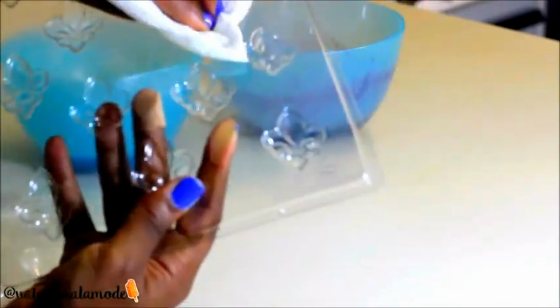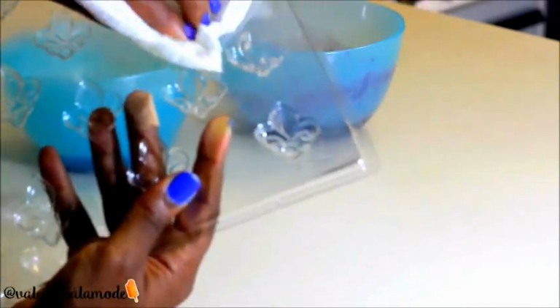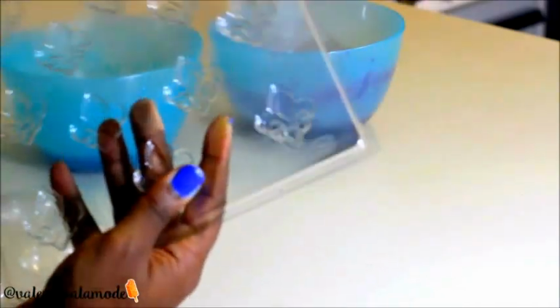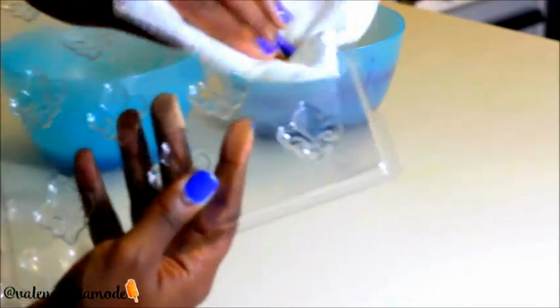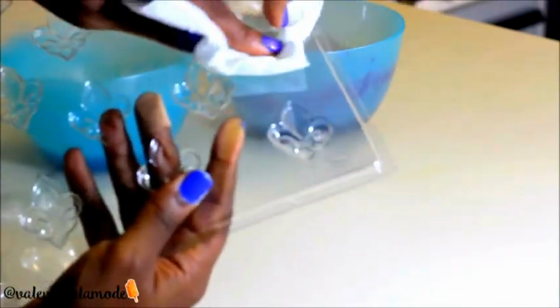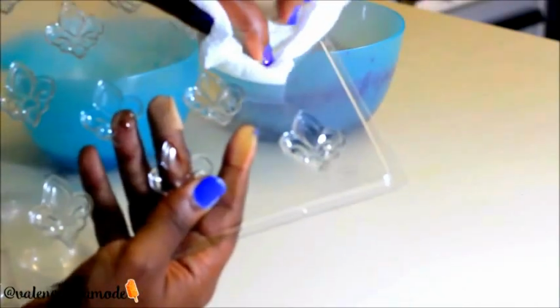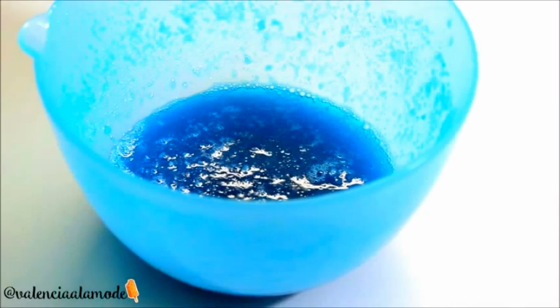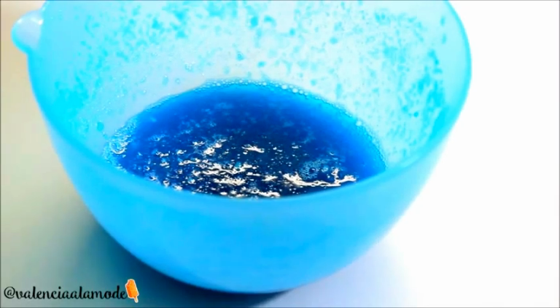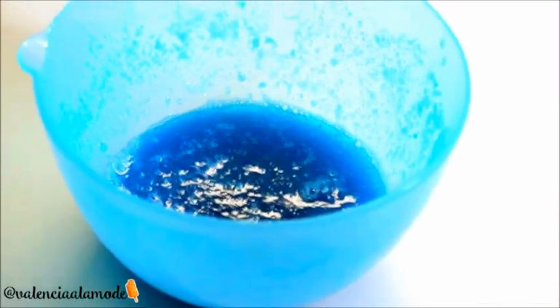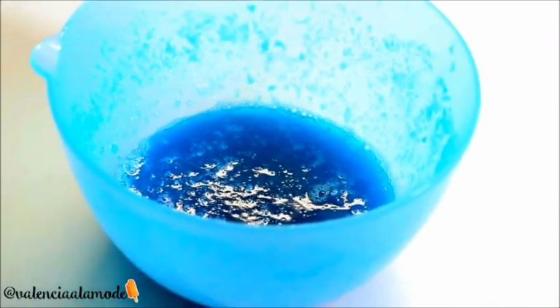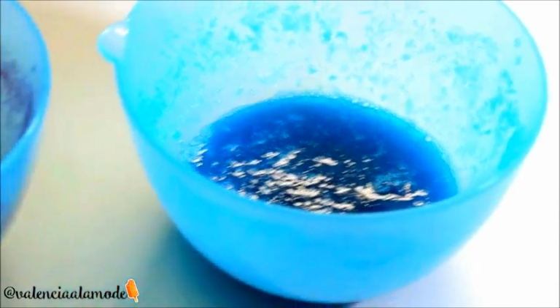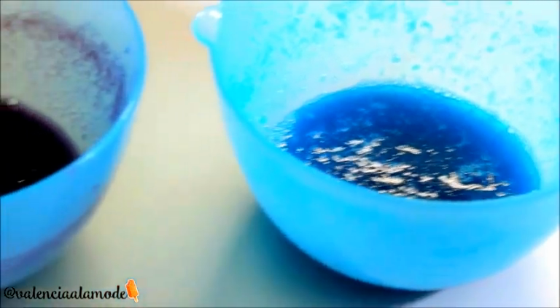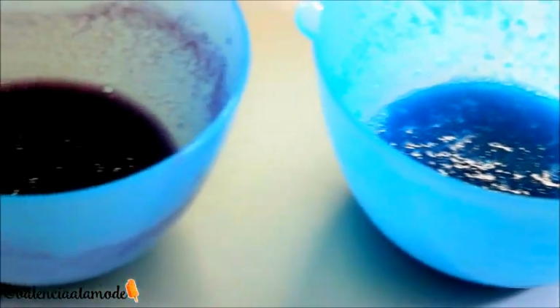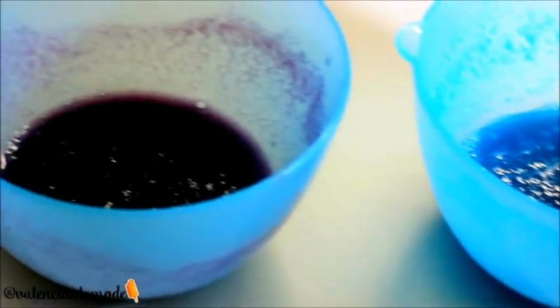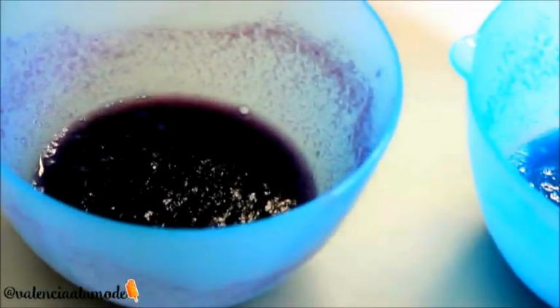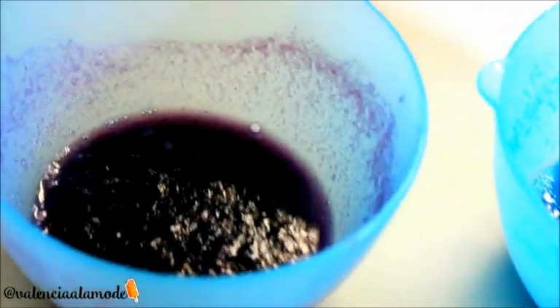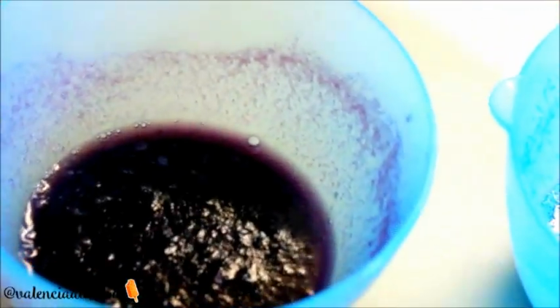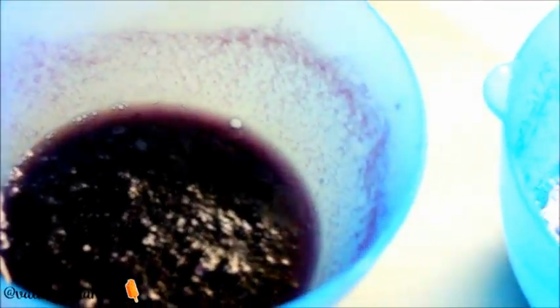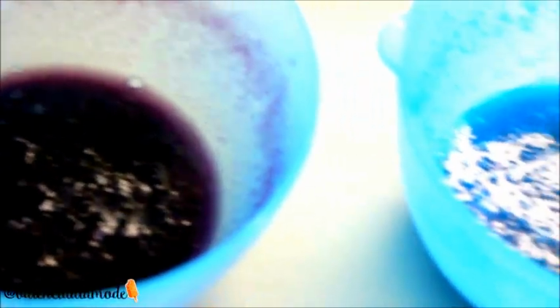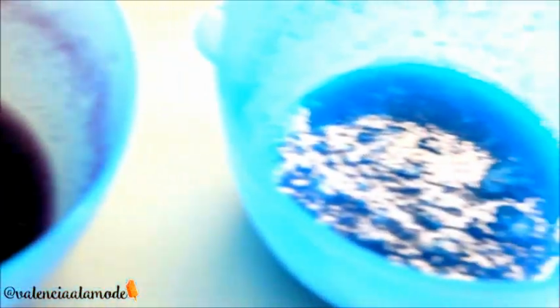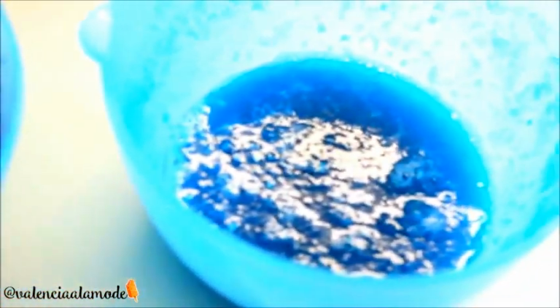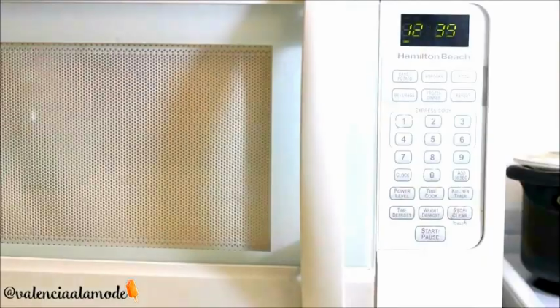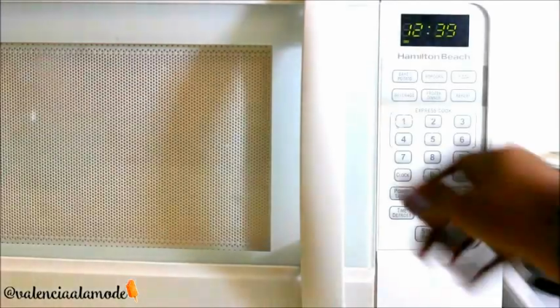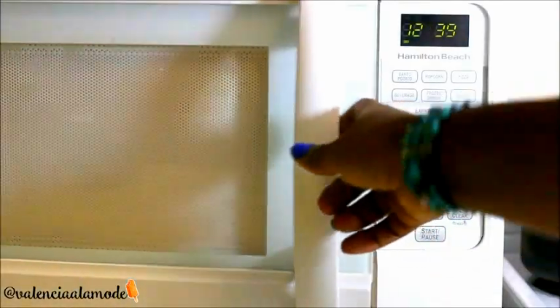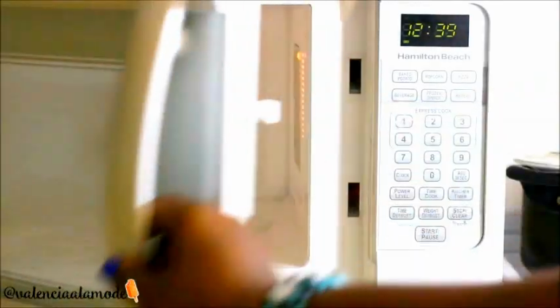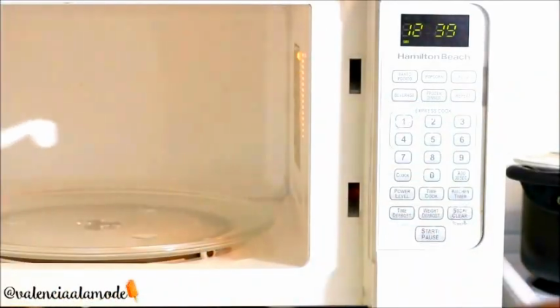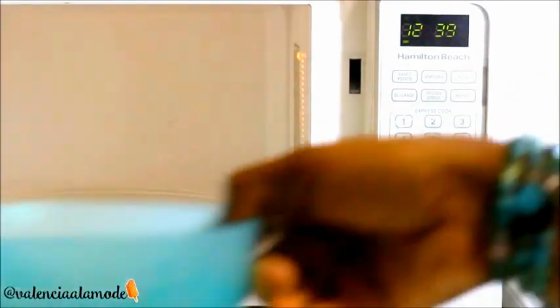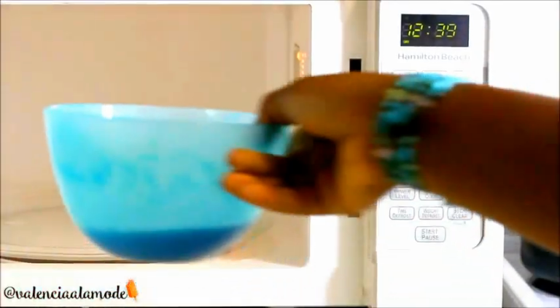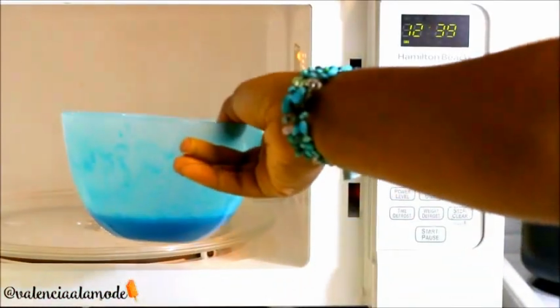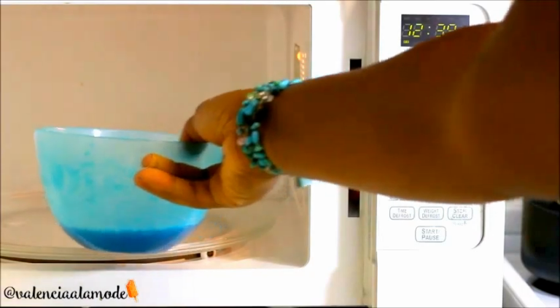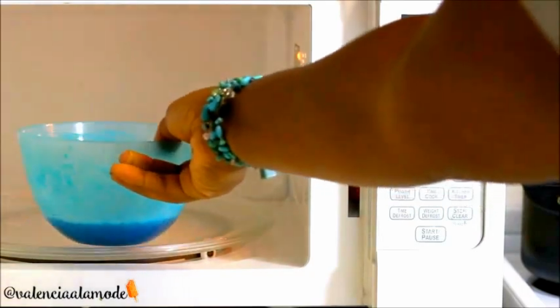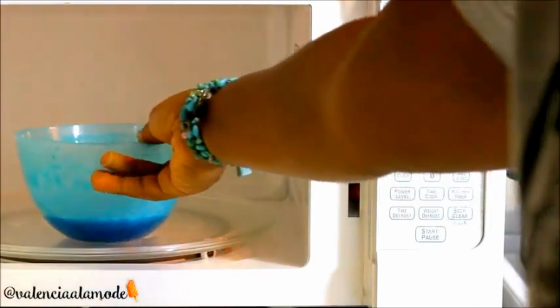Now that all our molds are prepped and 10 minutes has passed, it's time to check on our batches. You're going to see a little bit of sugar on the top — that's no problem at all. Go ahead and place them into the microwave.